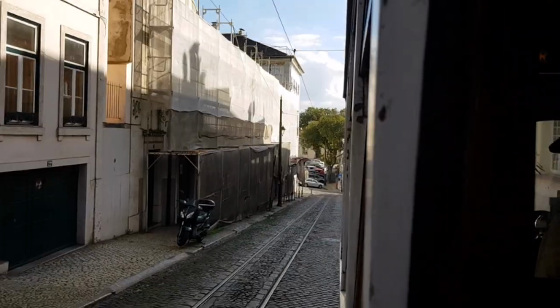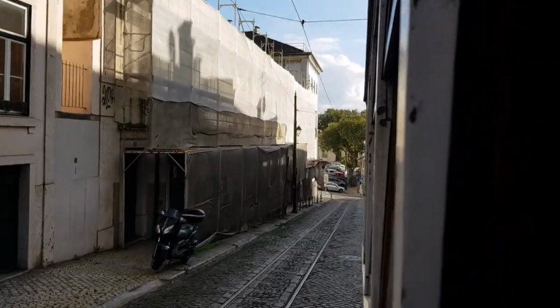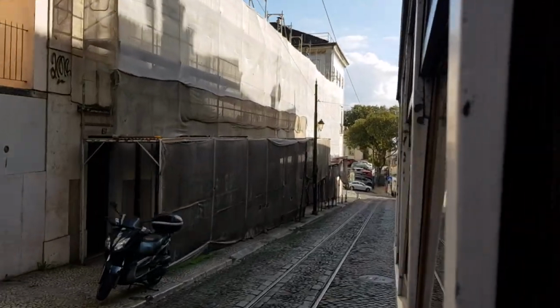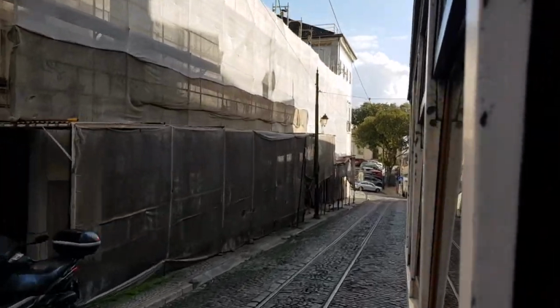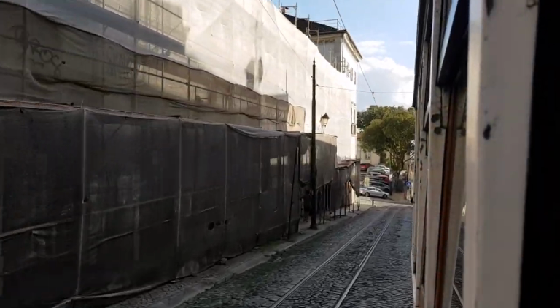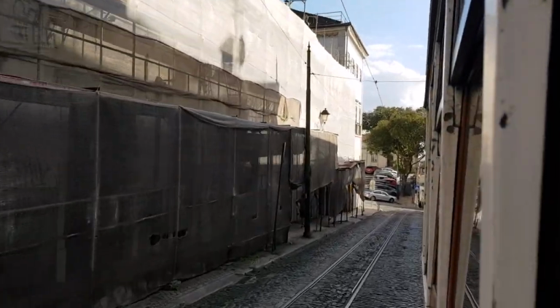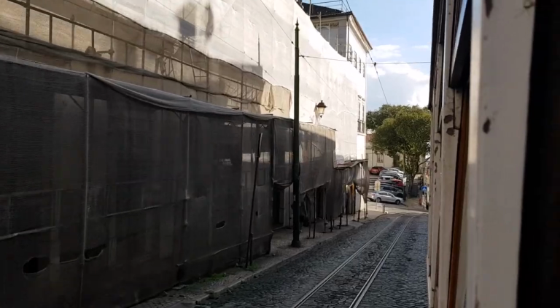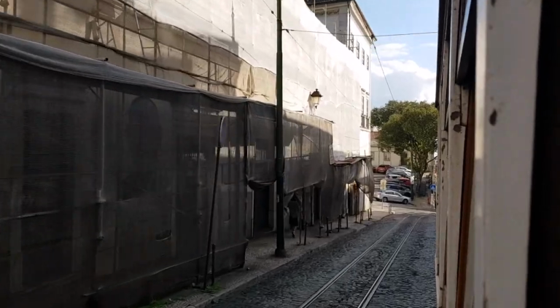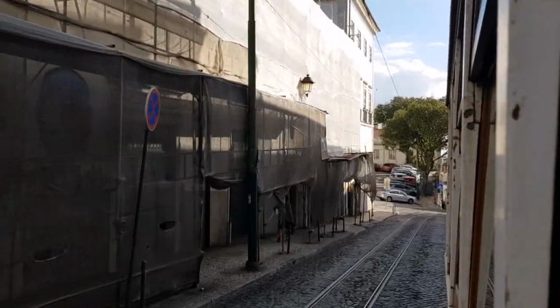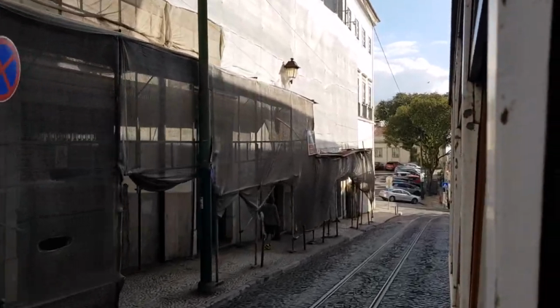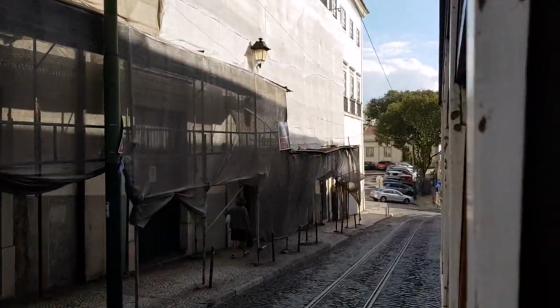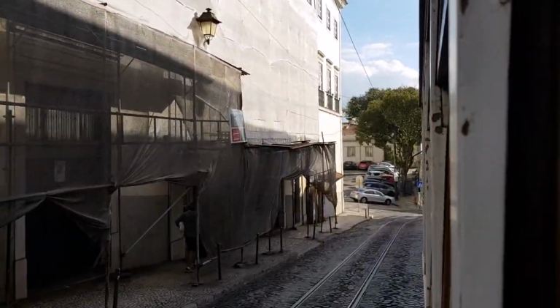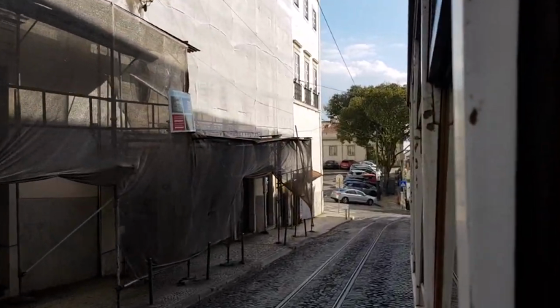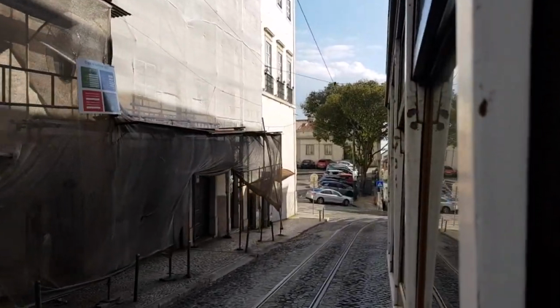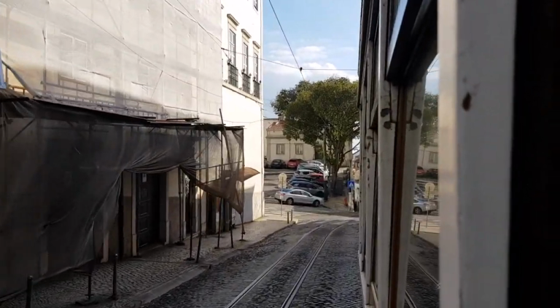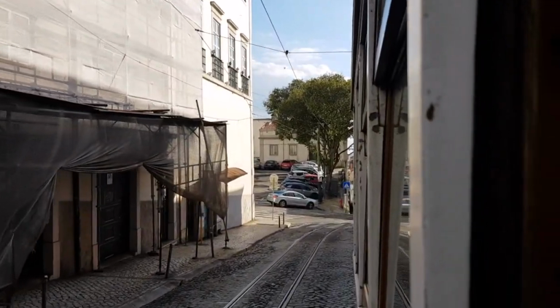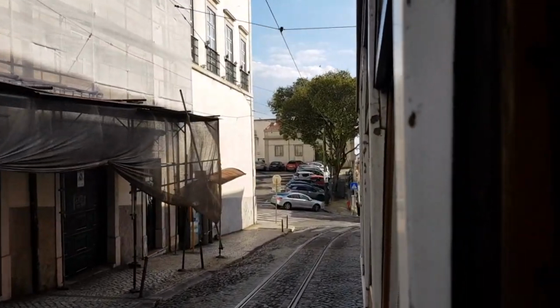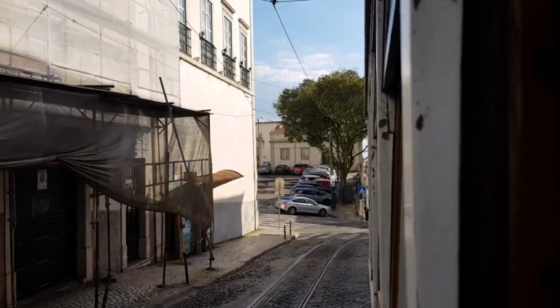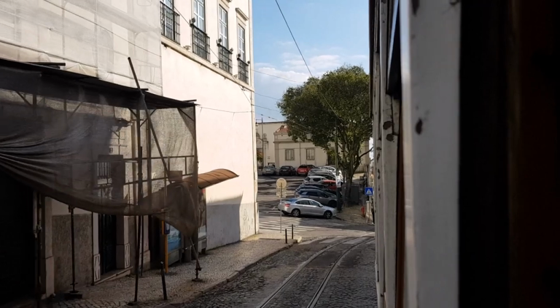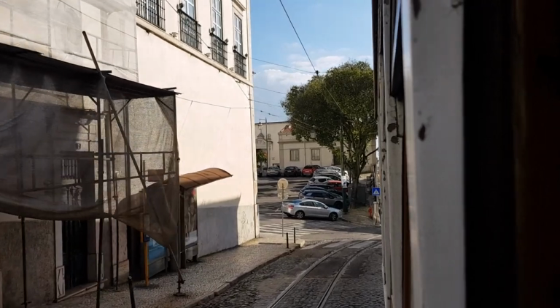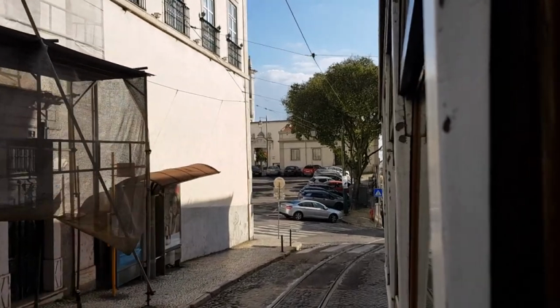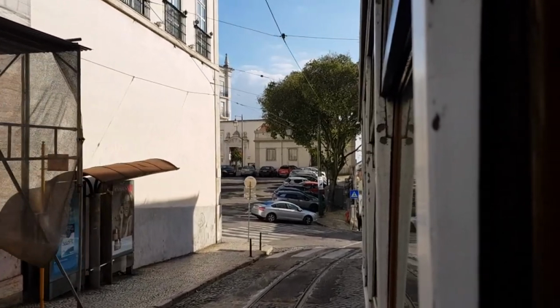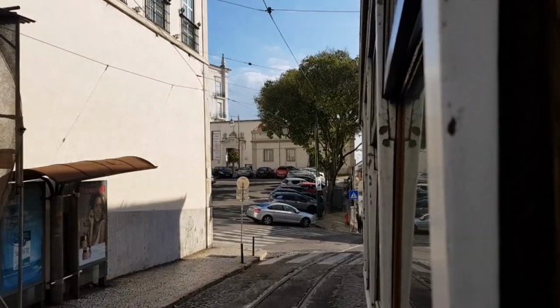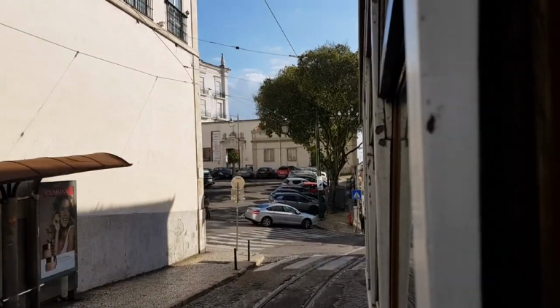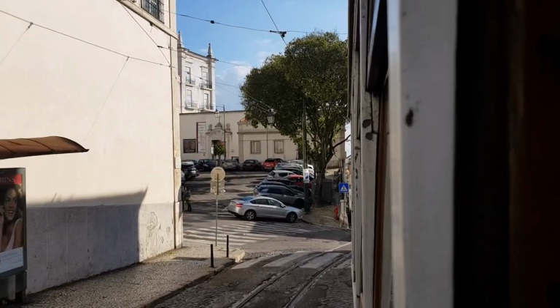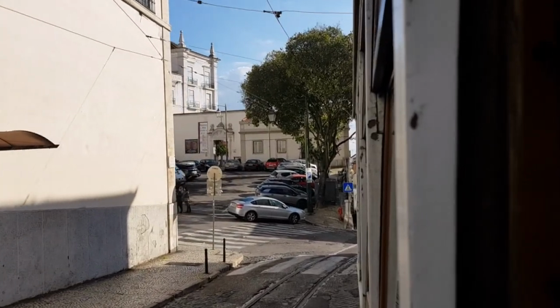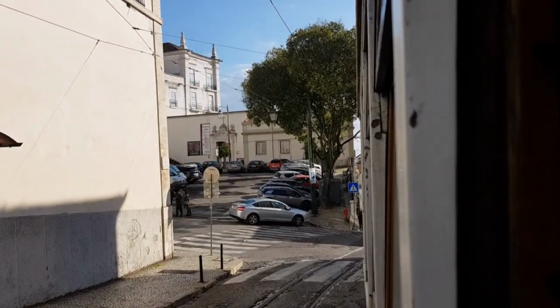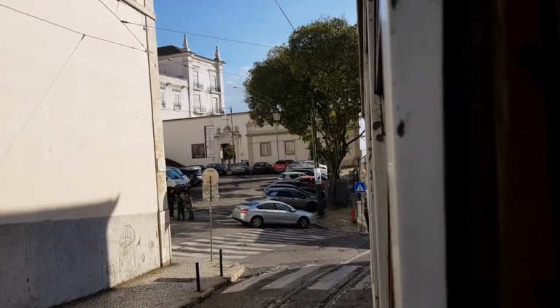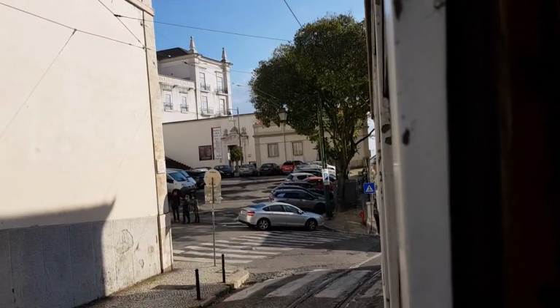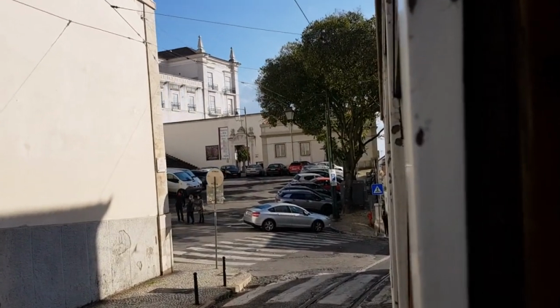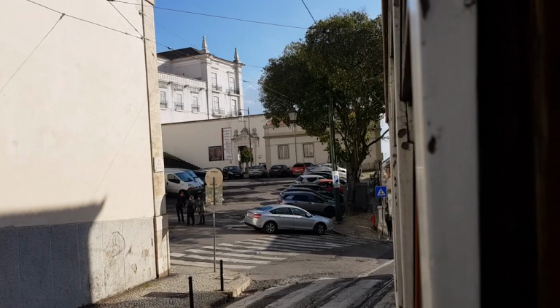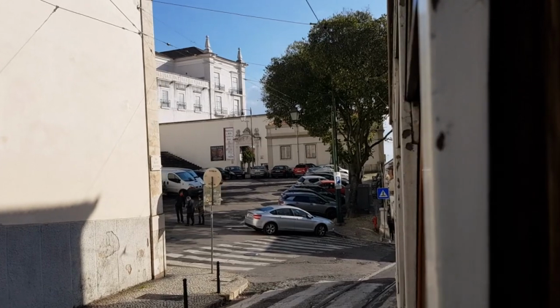We're heading down now toward Alfama, near what I think is the Saint Ignacio church. This is where we know it starts getting hilly and windy because we did the walking tour around here the other day.